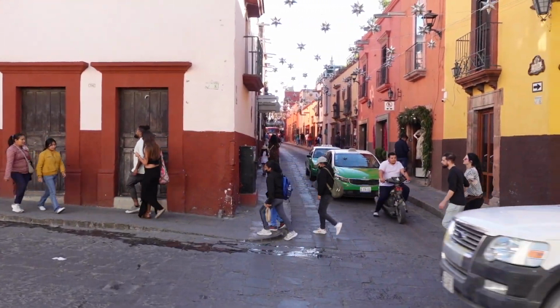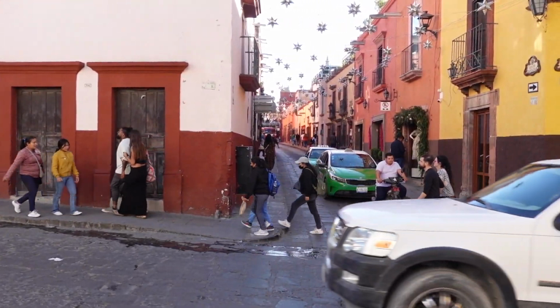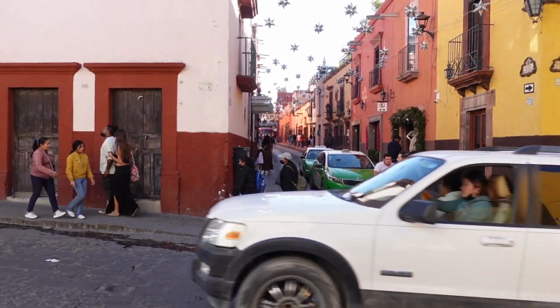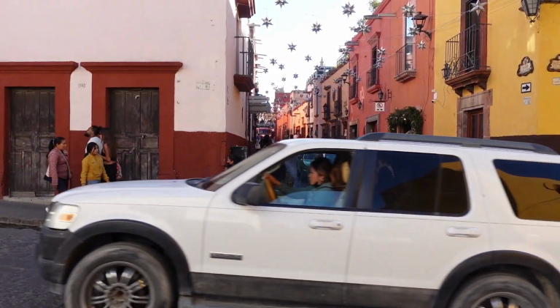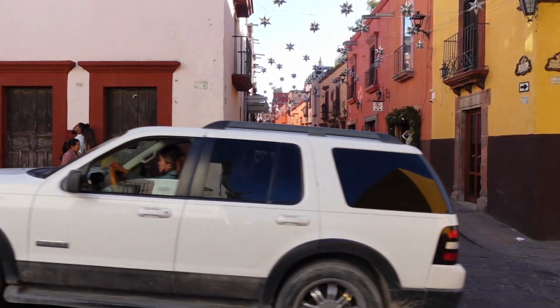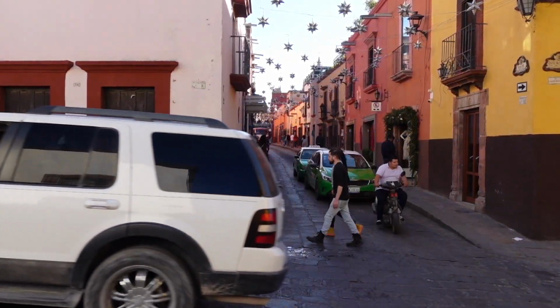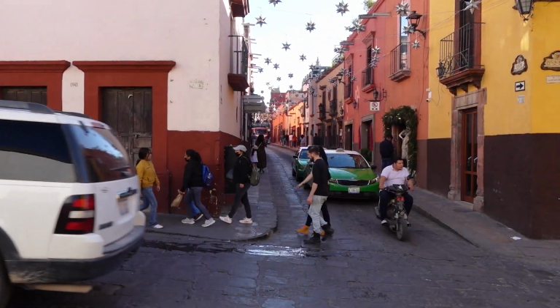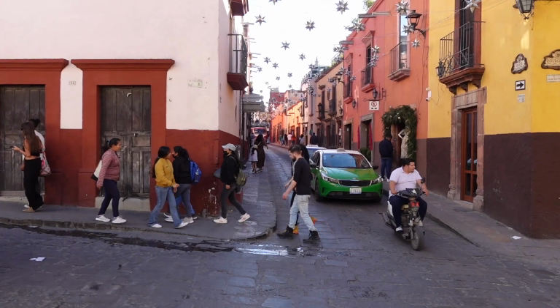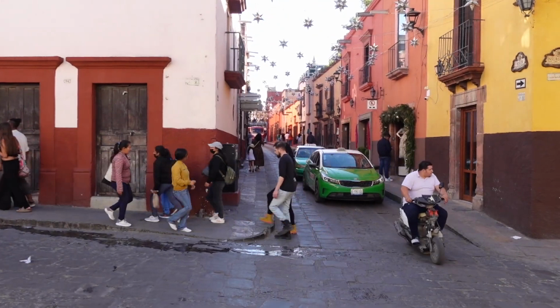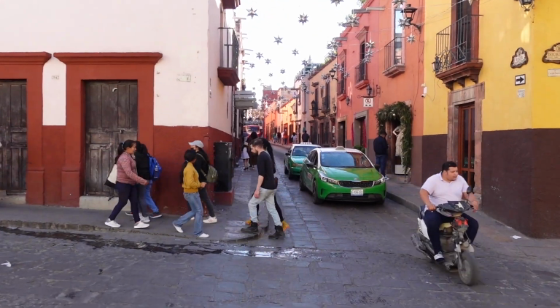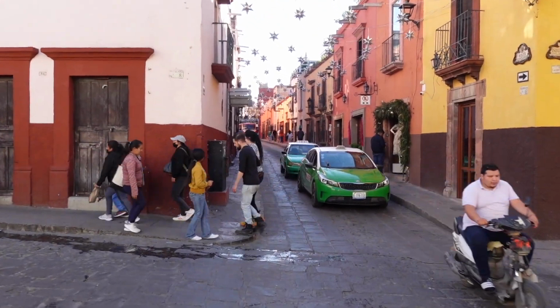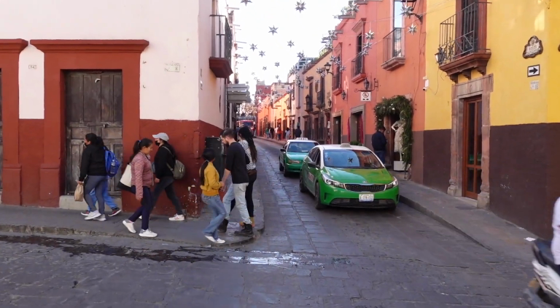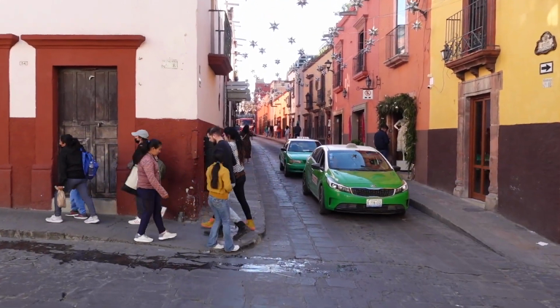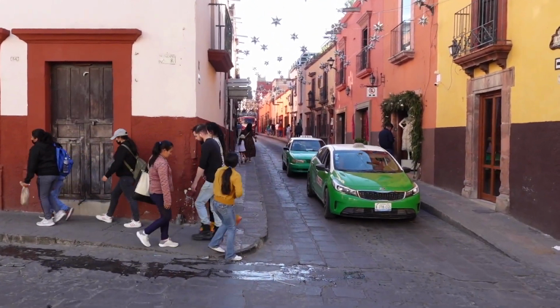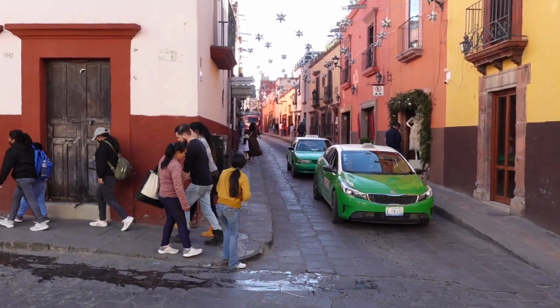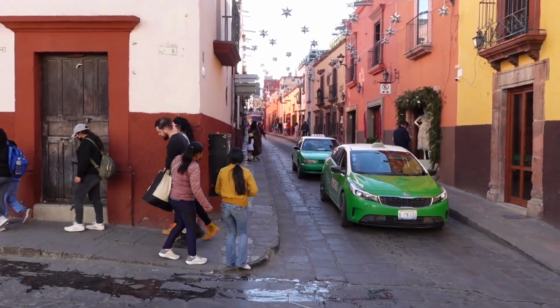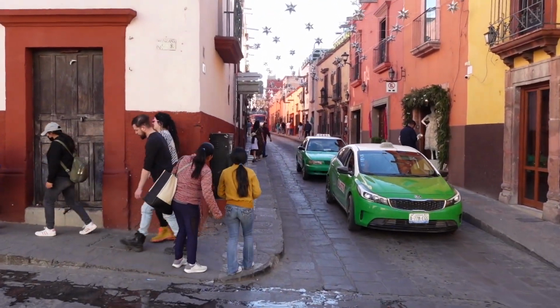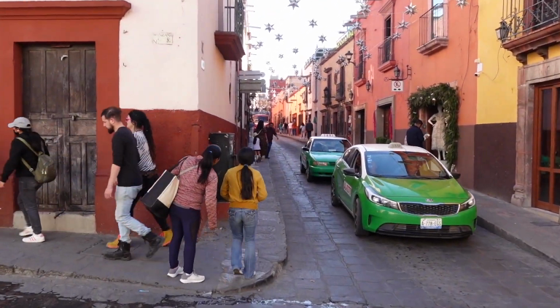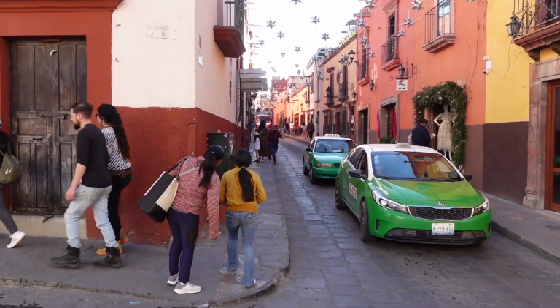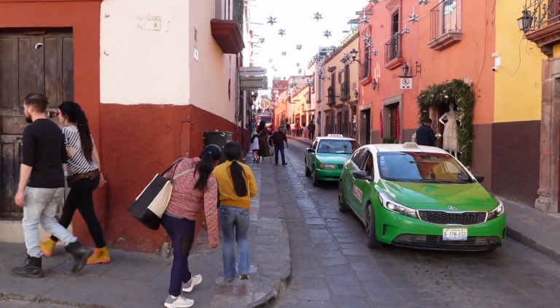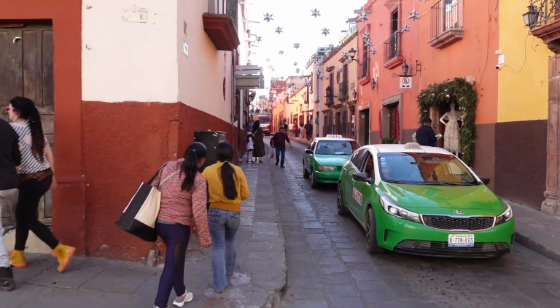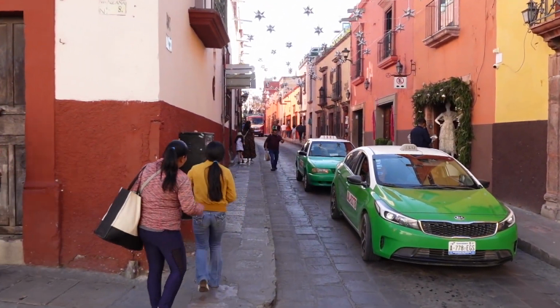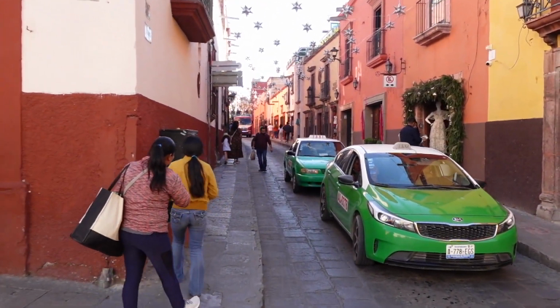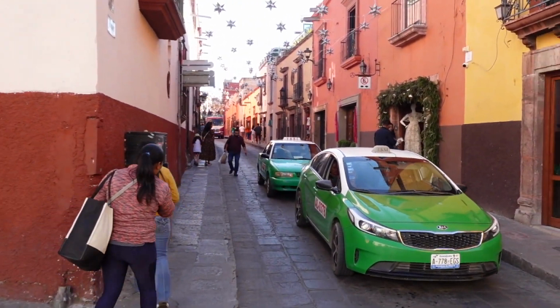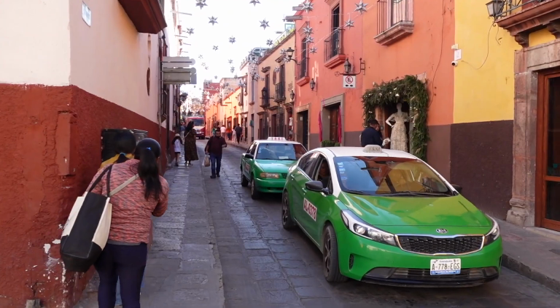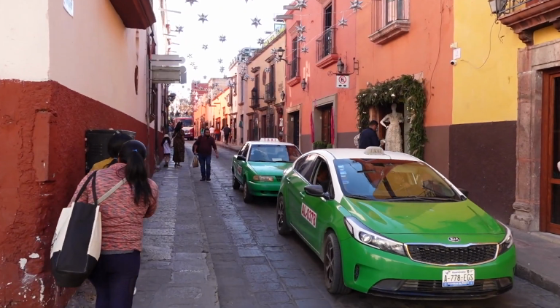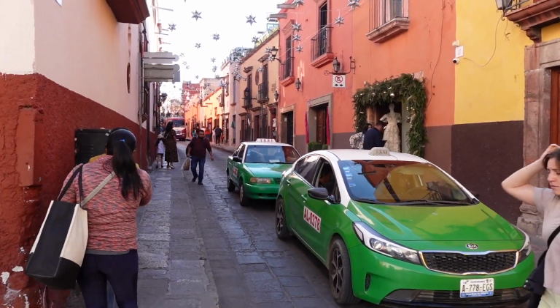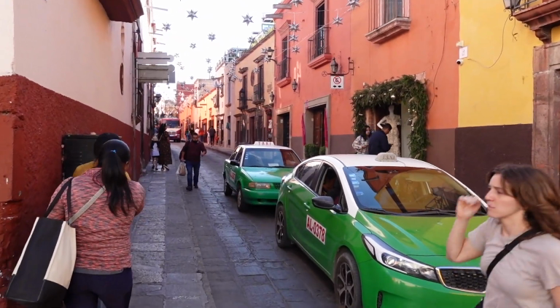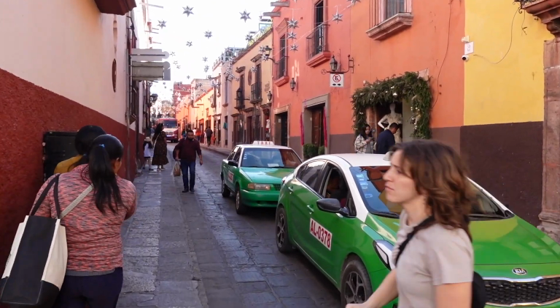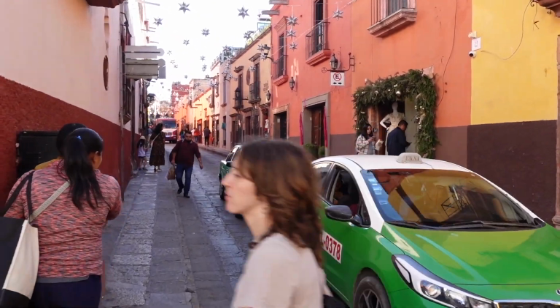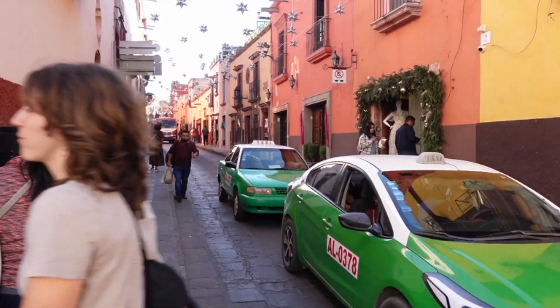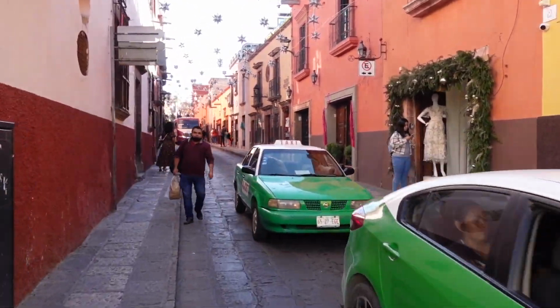As you can see here, the streets are absolutely beautiful, and I can see why a lot of people relocate here, because it's a beautiful town.